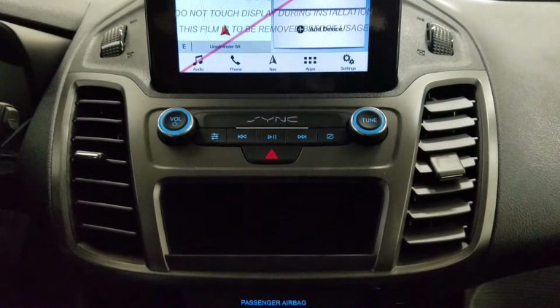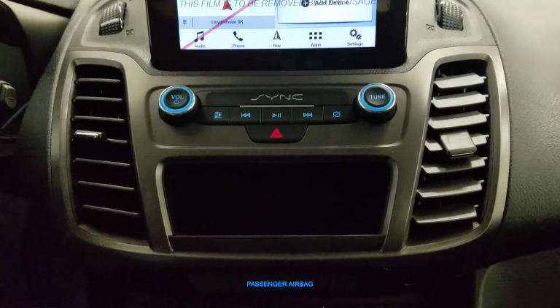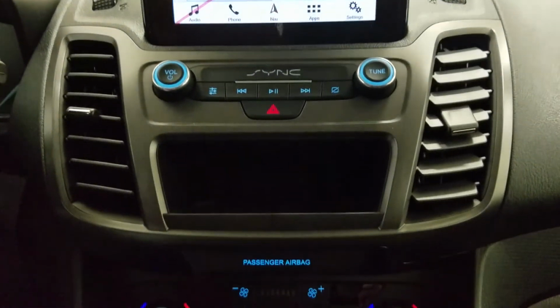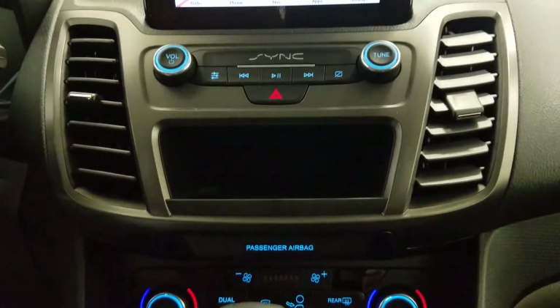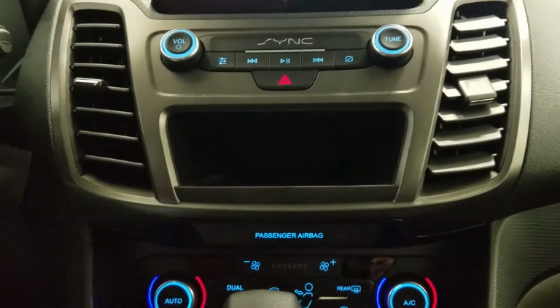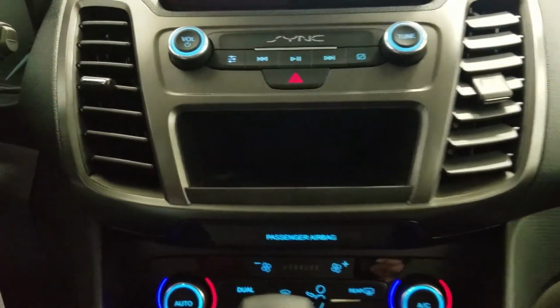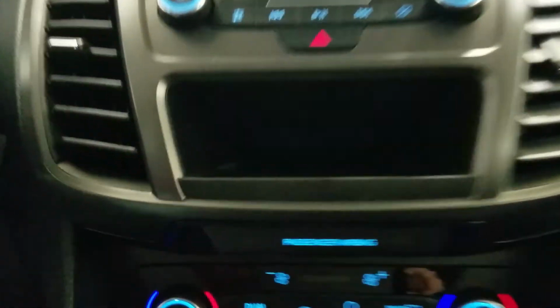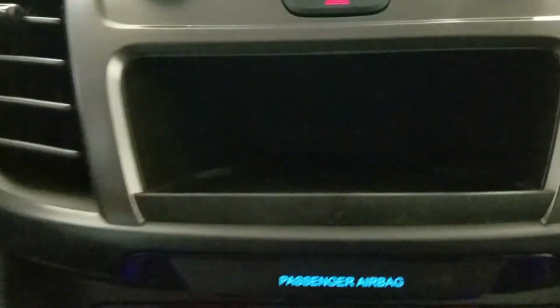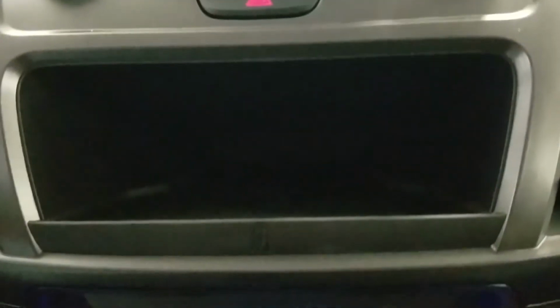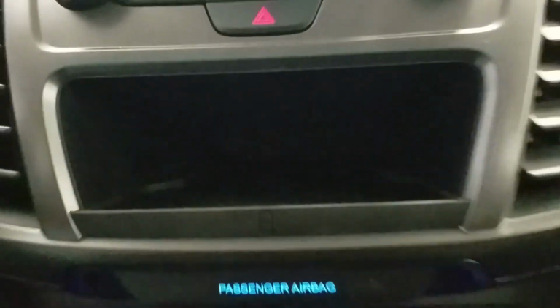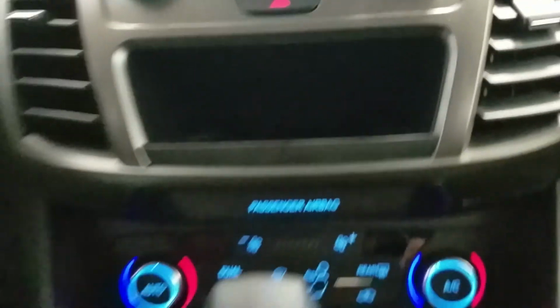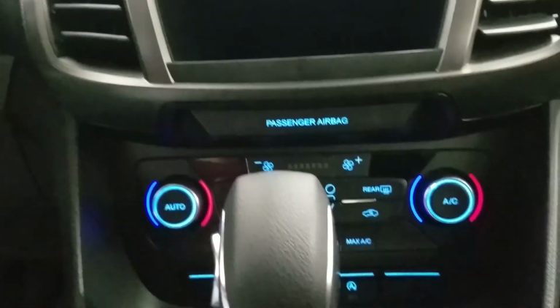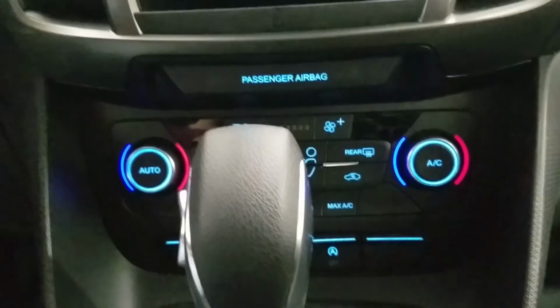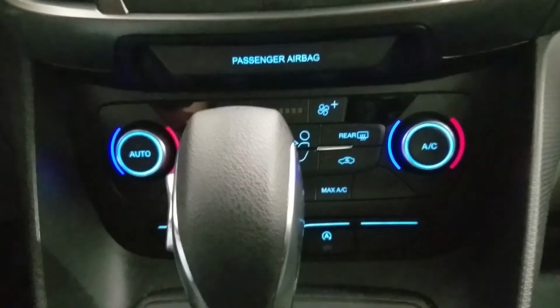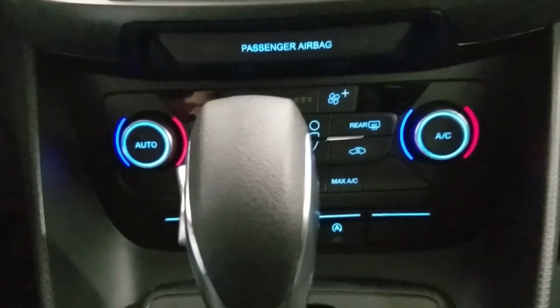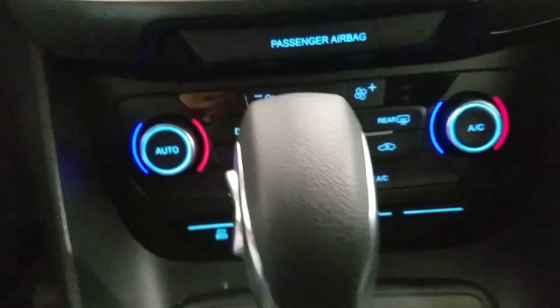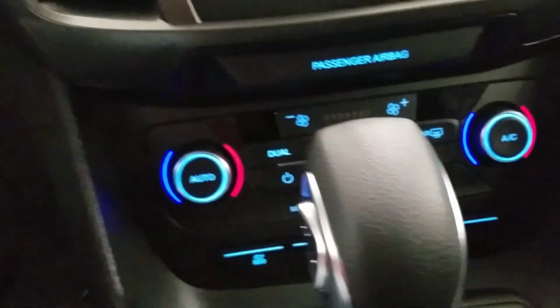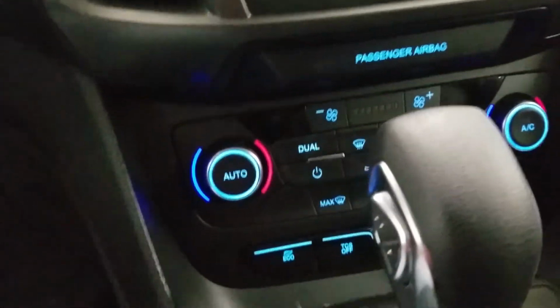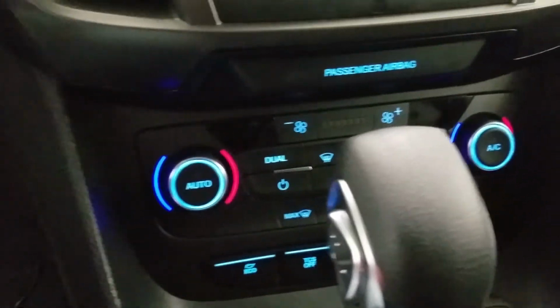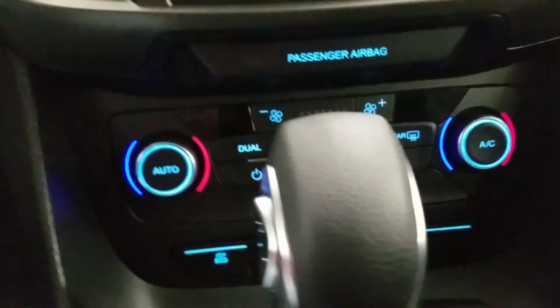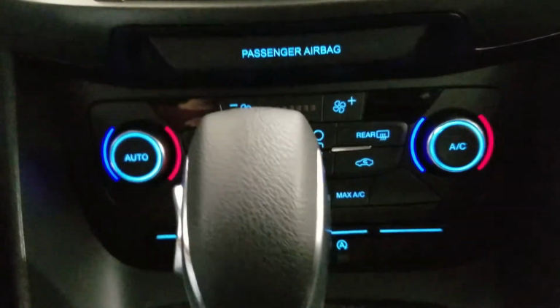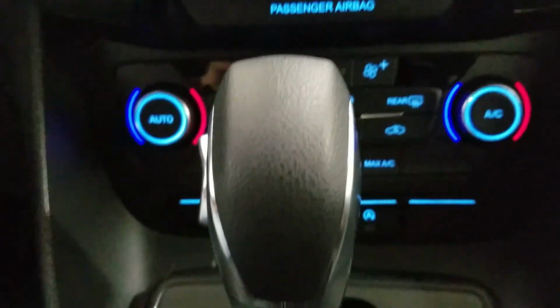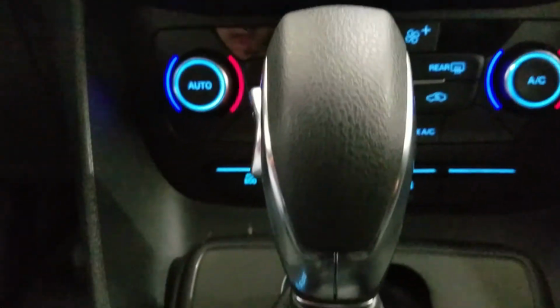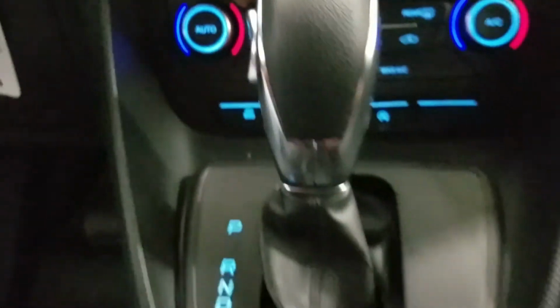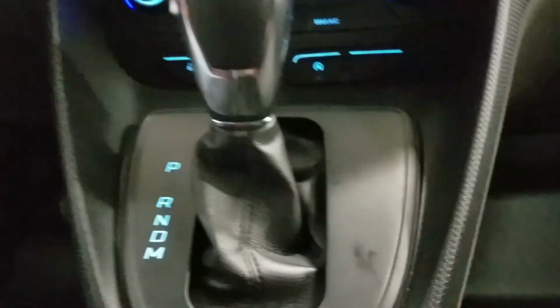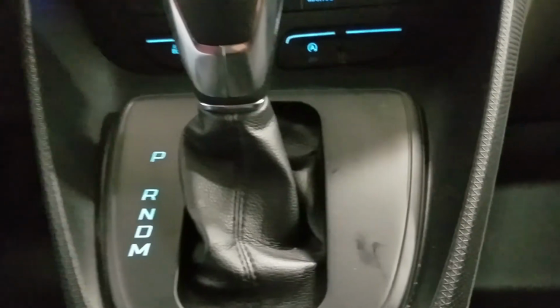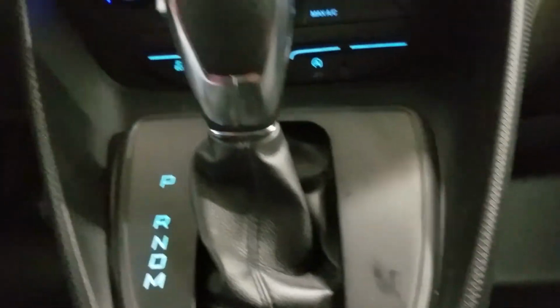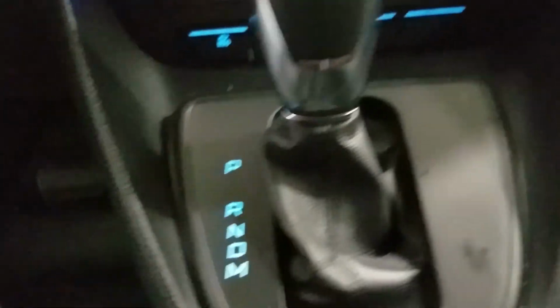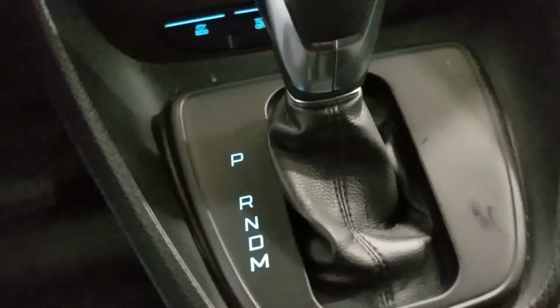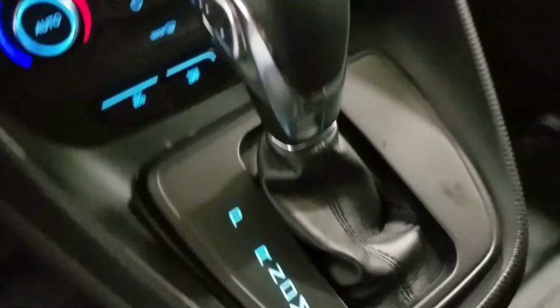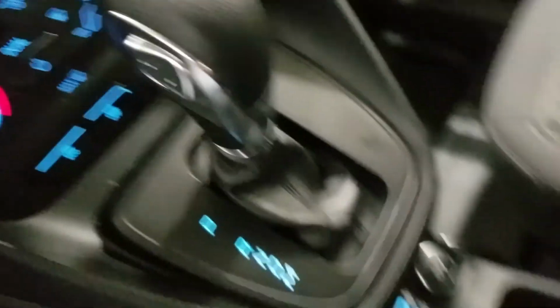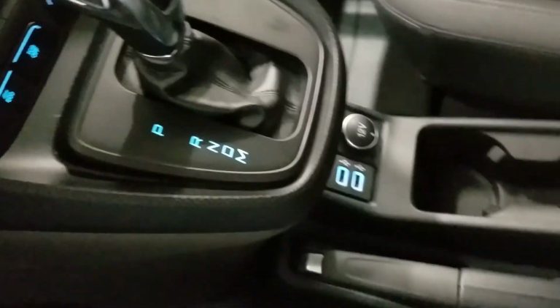Underneath we have our SYNC controls, as well as dual ventilation with a wireless charging pad. We also have our dual climate control, which includes air conditioning and heating throughout the entire cabin, as well as our console shift lever with a manual select option of eight different speeds.